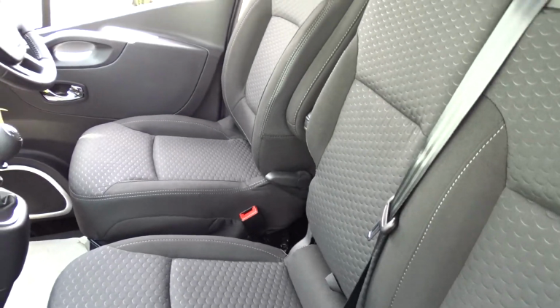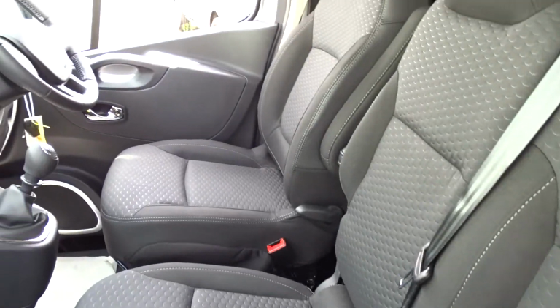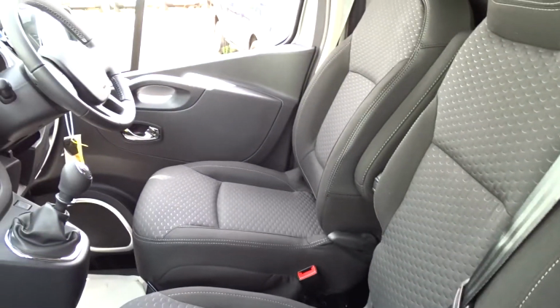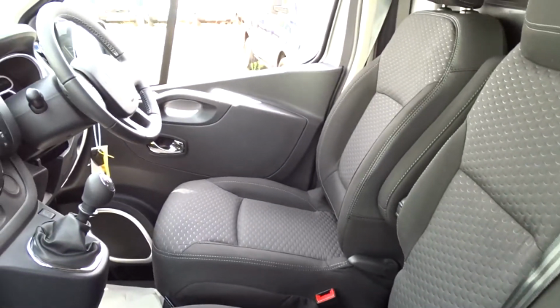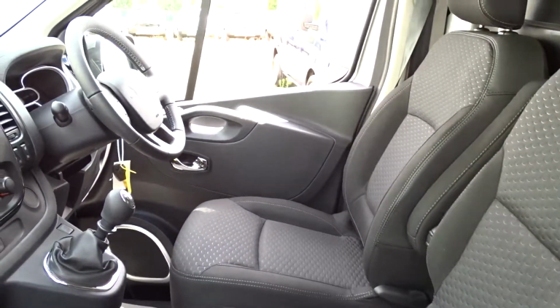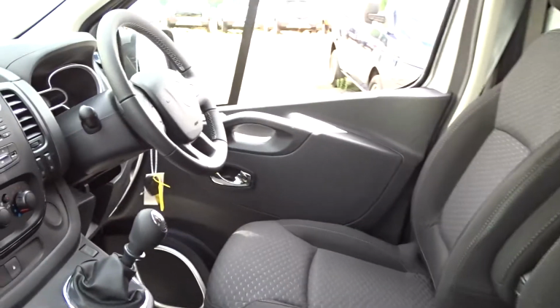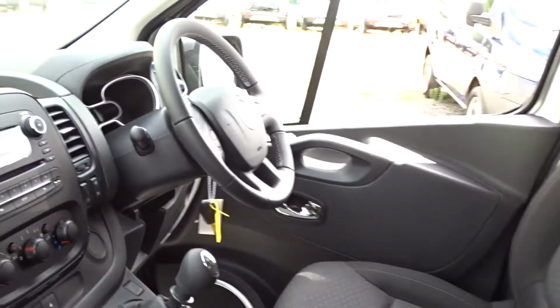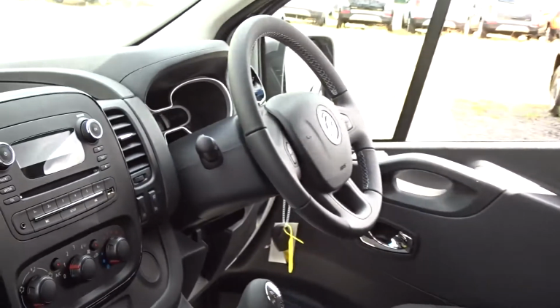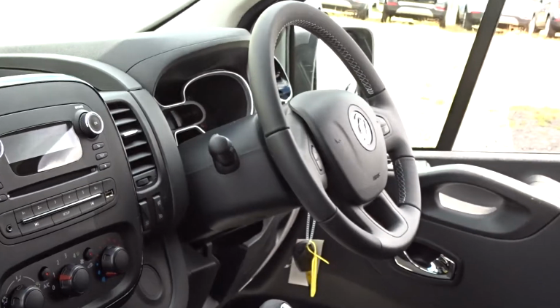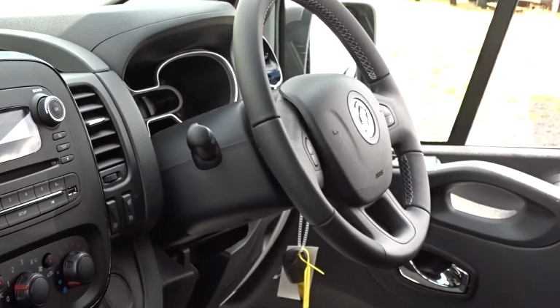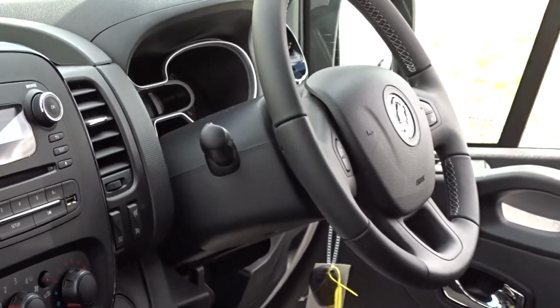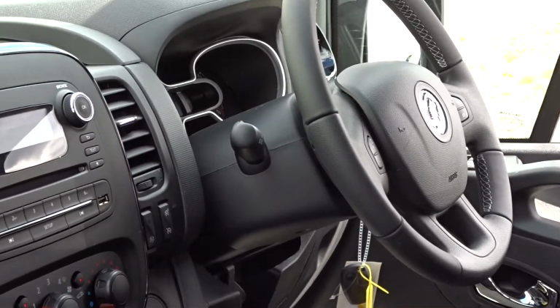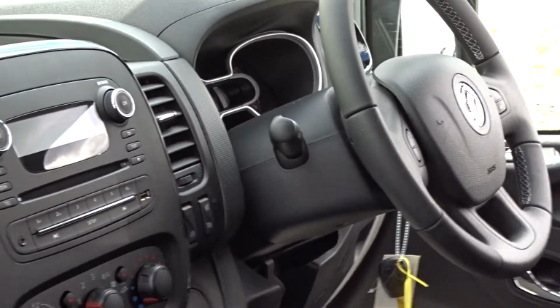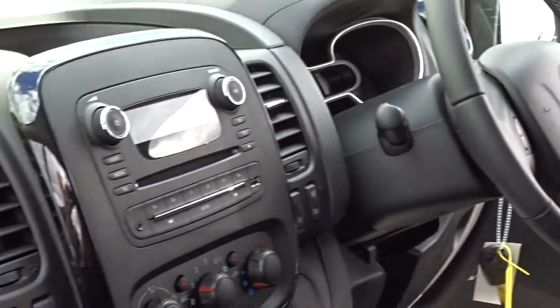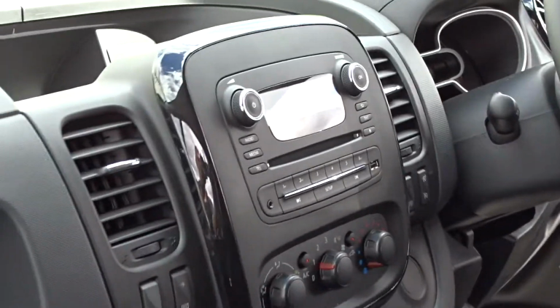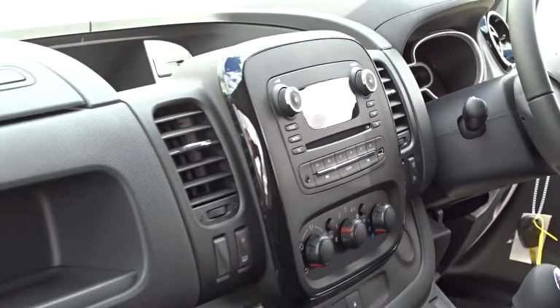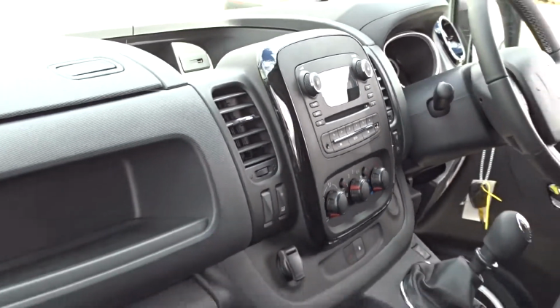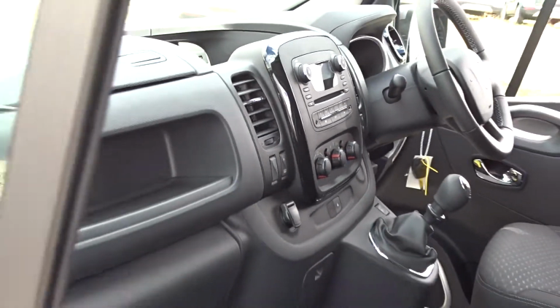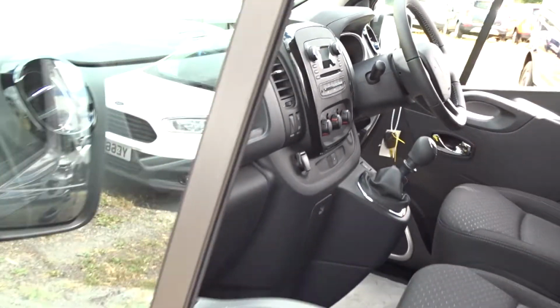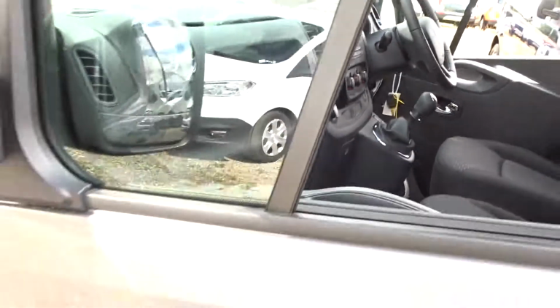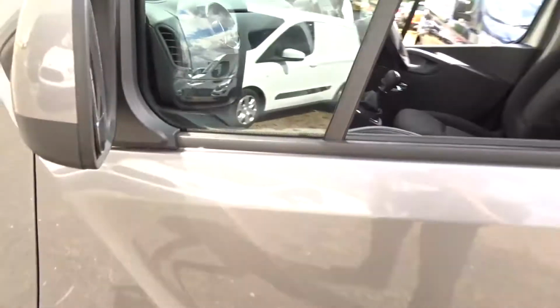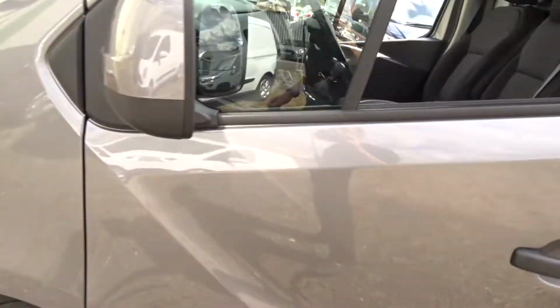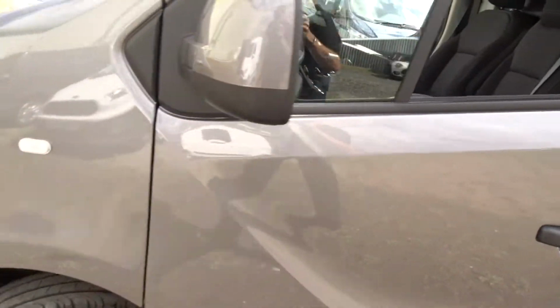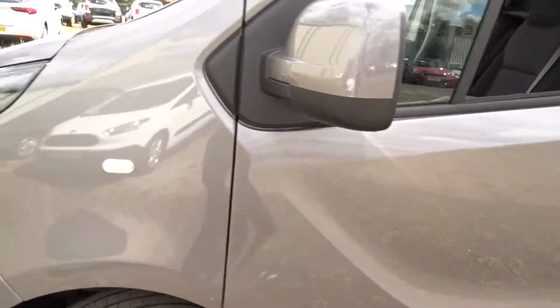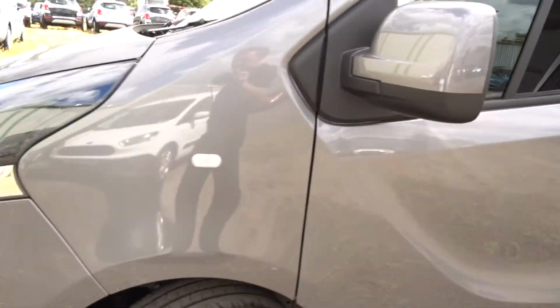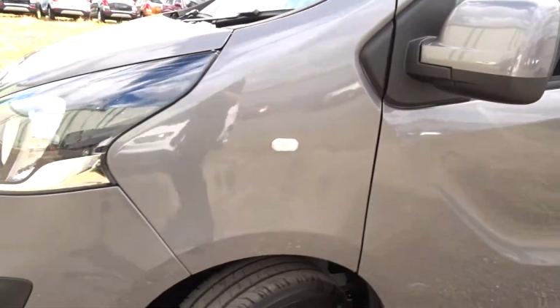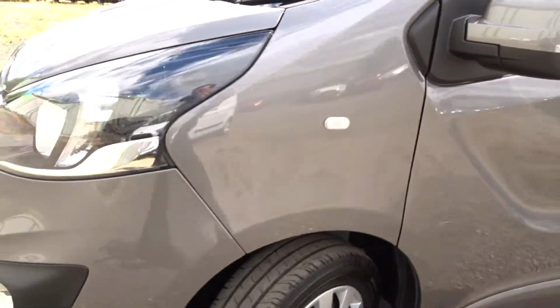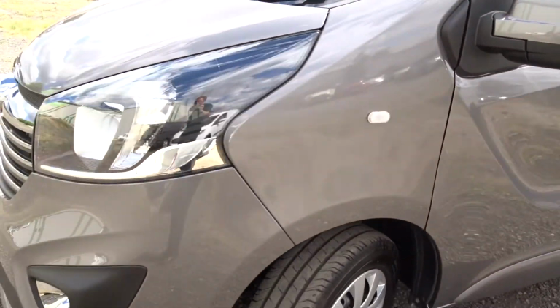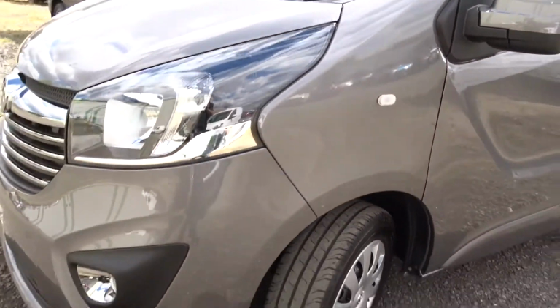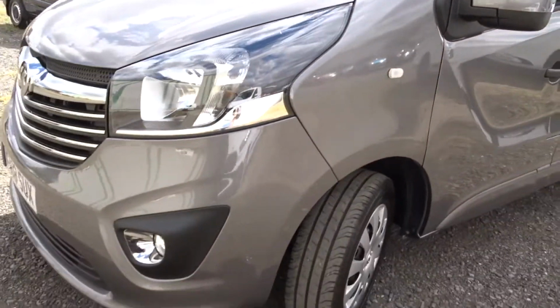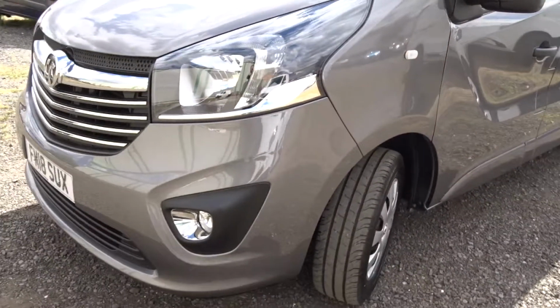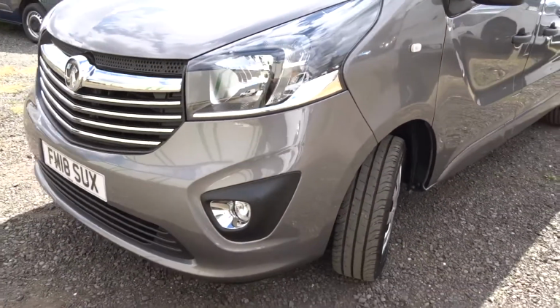You've also got front electric windows, electrically operated door mirrors, and steering column-mounted audio controls. Moving back outside and round to the front, there are integrated daytime running lamps and front fog lamps.